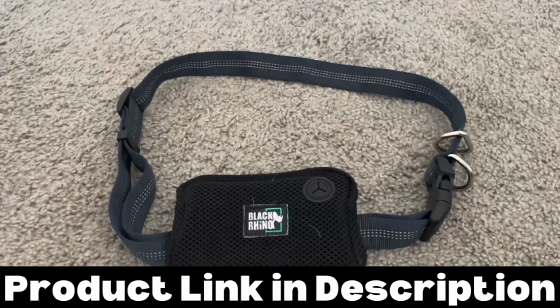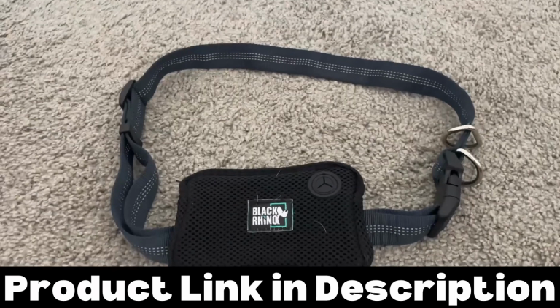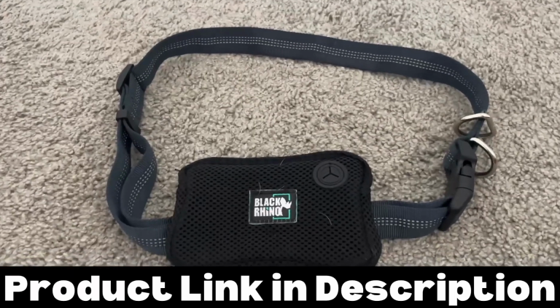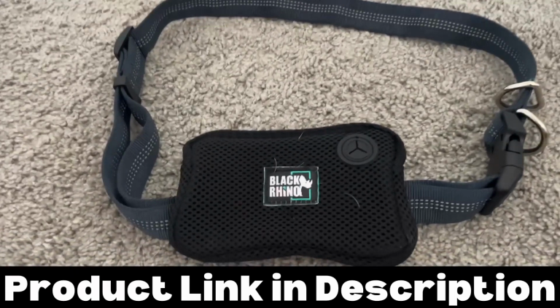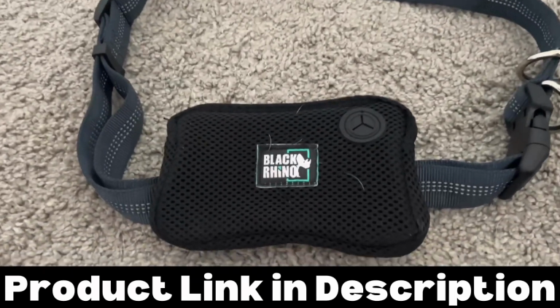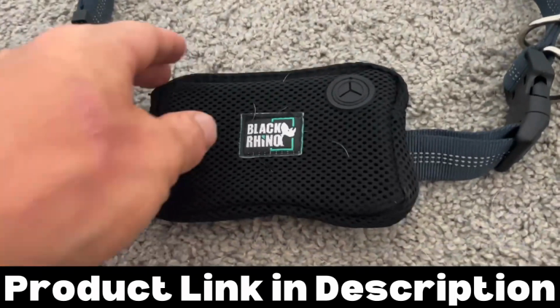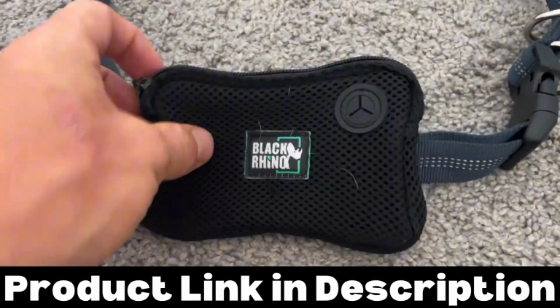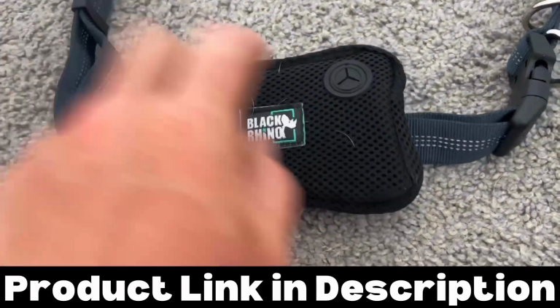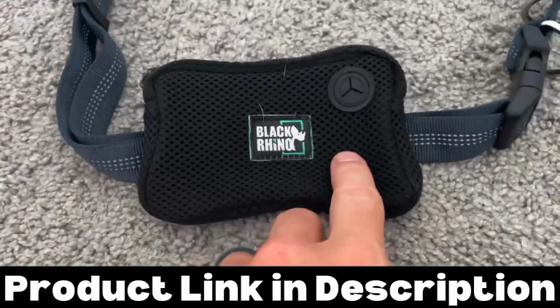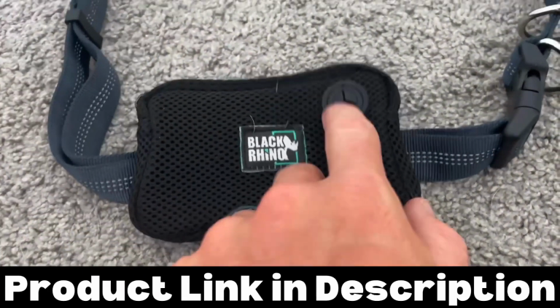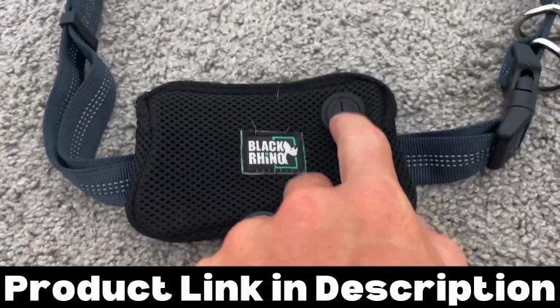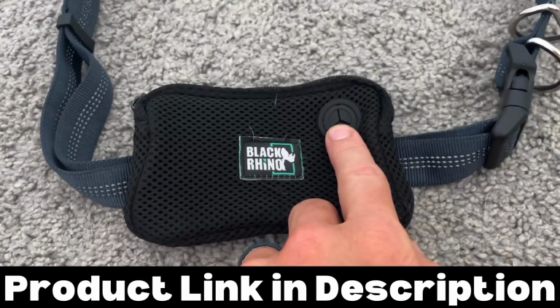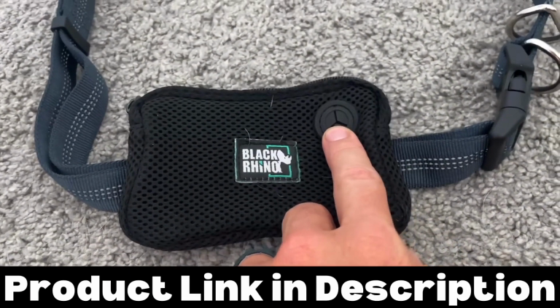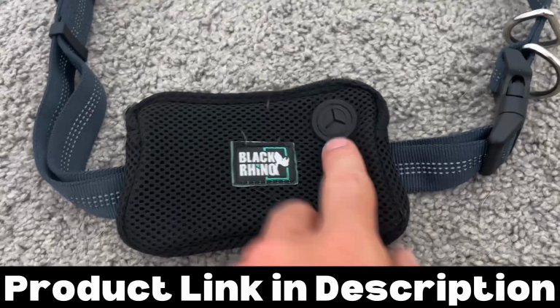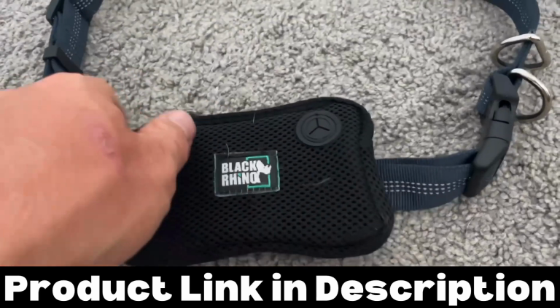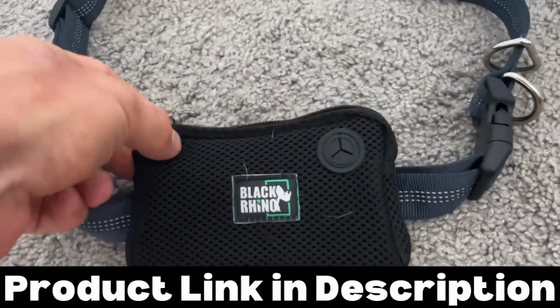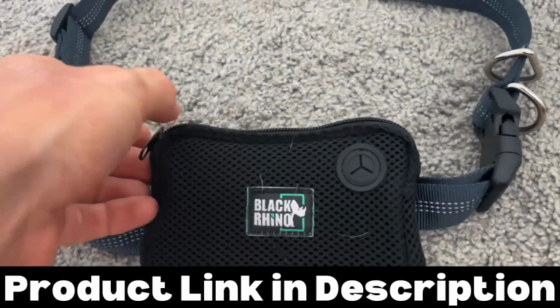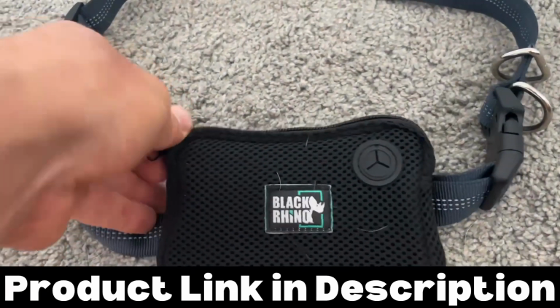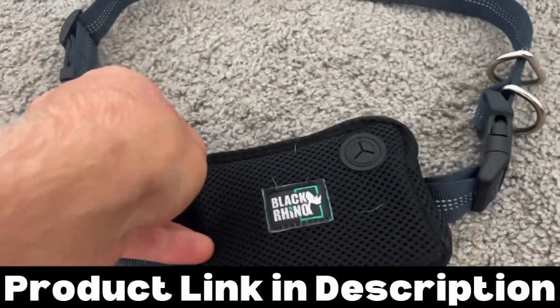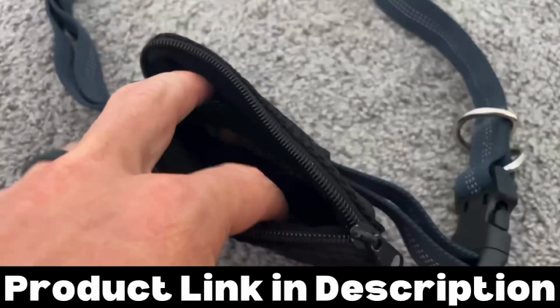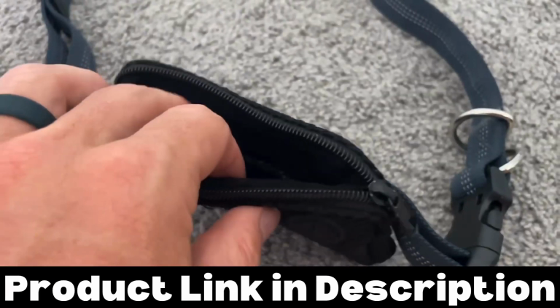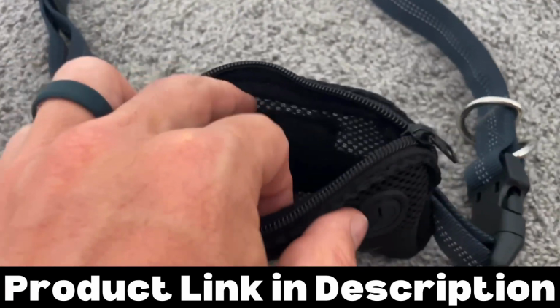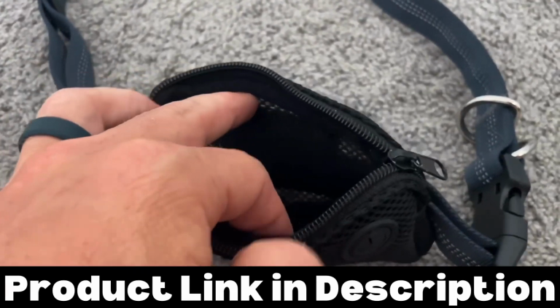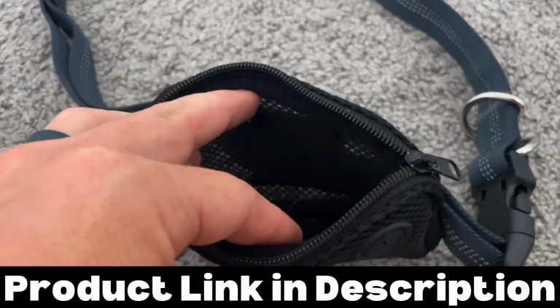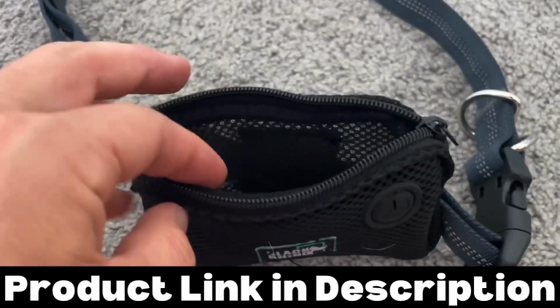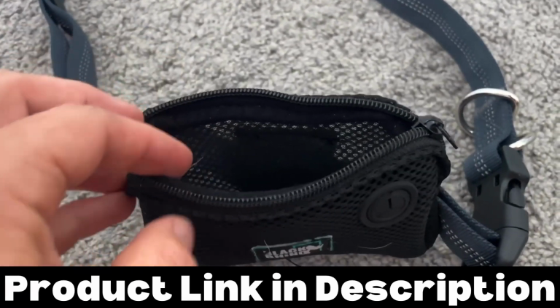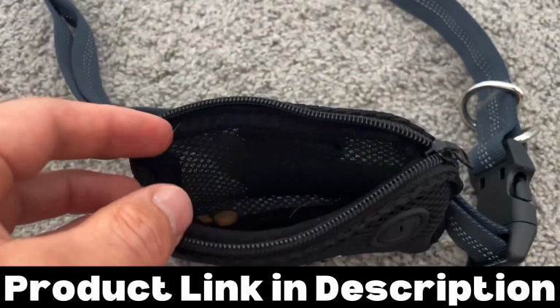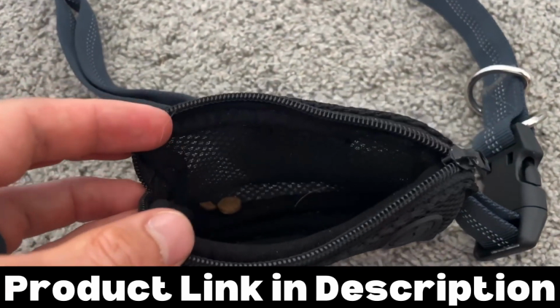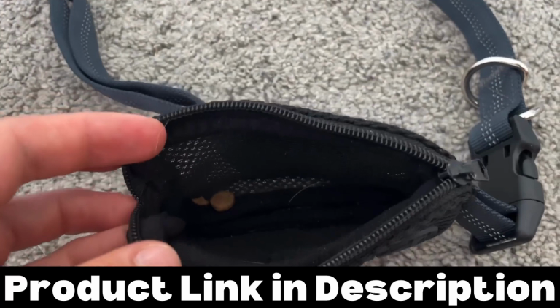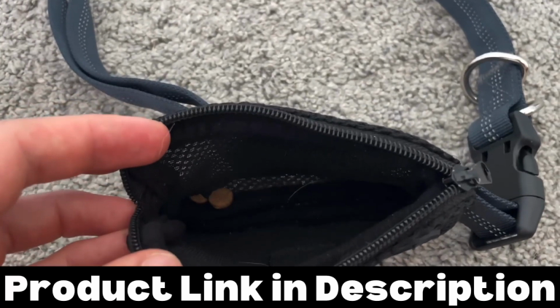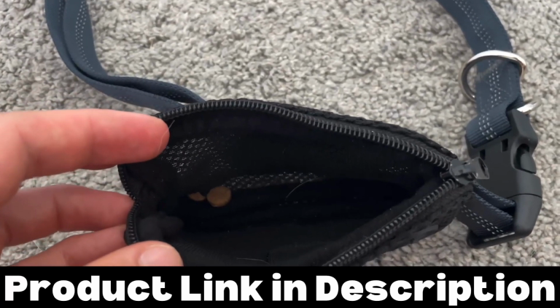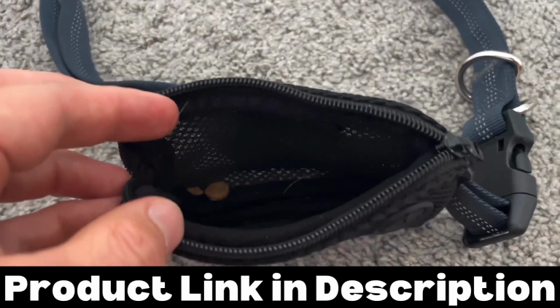Here's the waist strap for the human. It's got a nice pouch on the front that you can put dog bags in, and they come out through this little opening. You can also stick some treats in here, which is great for longer runs.